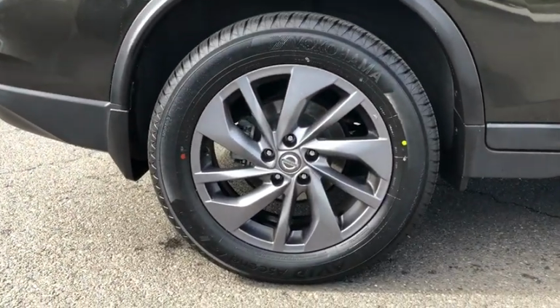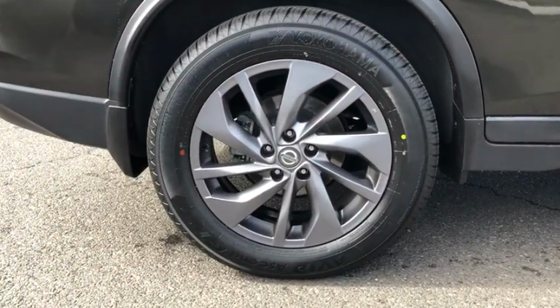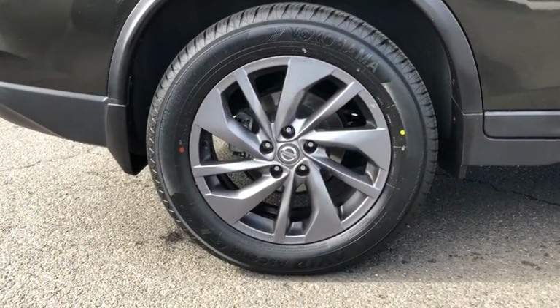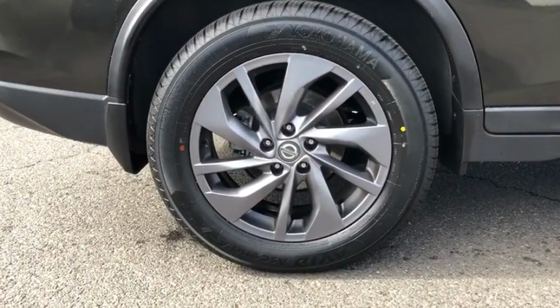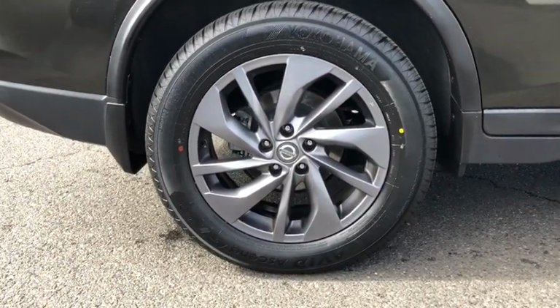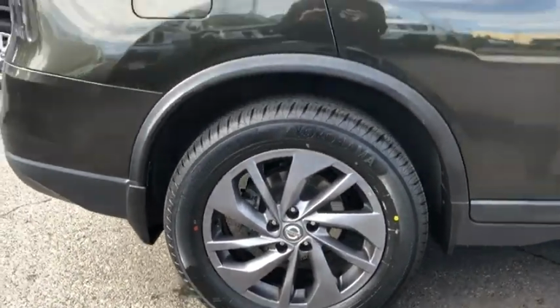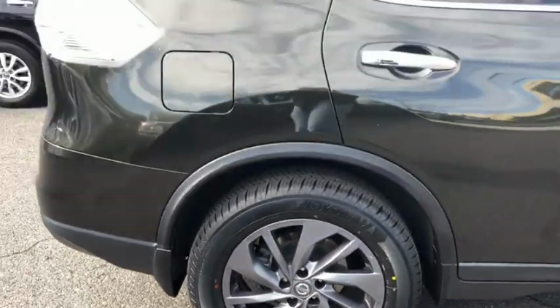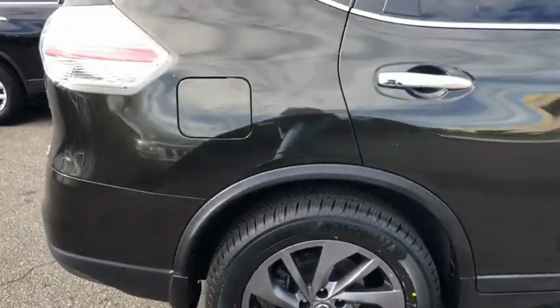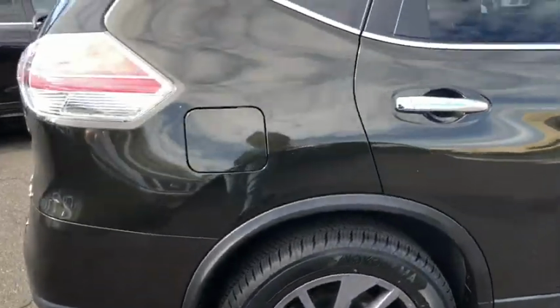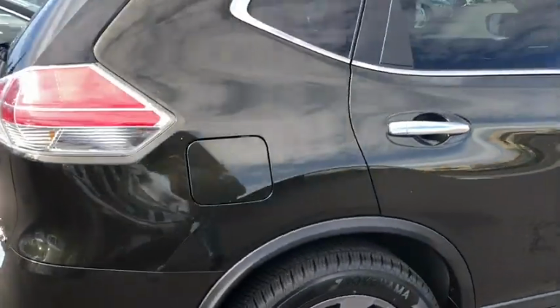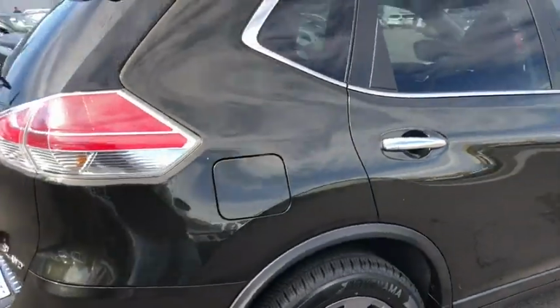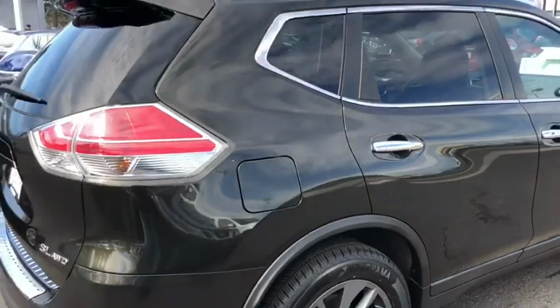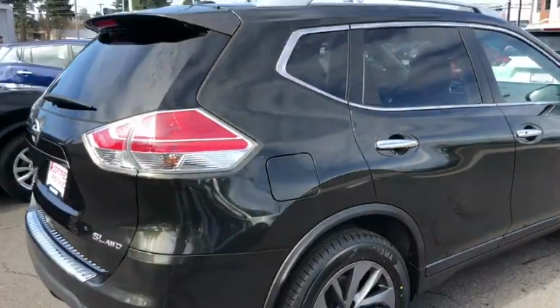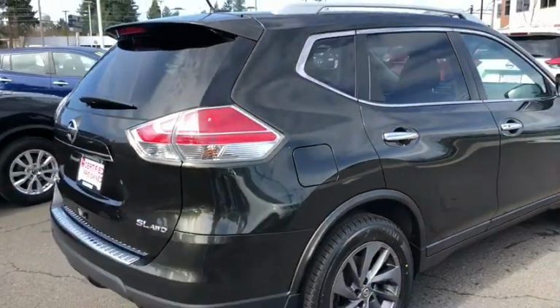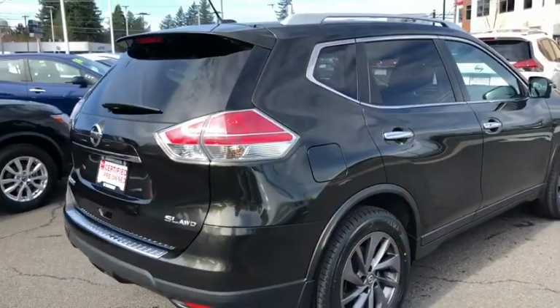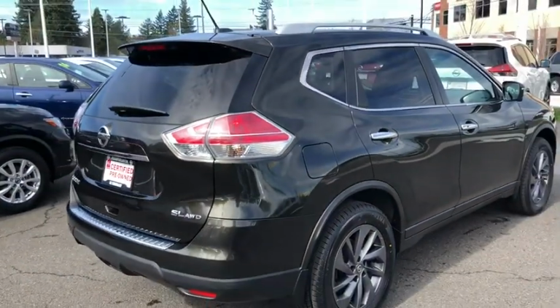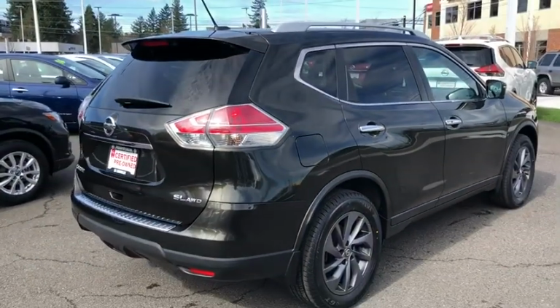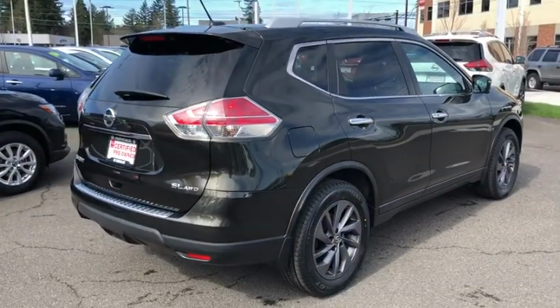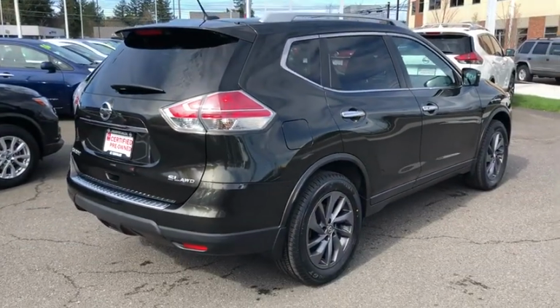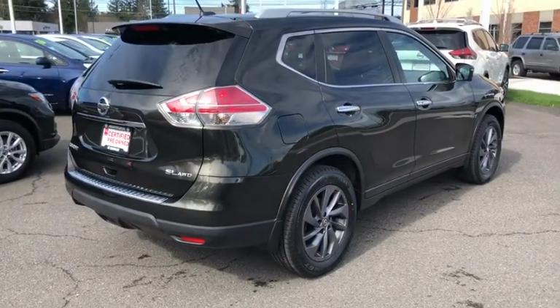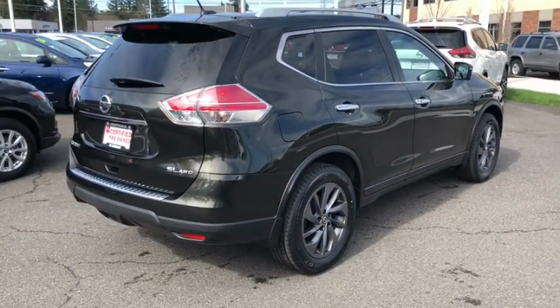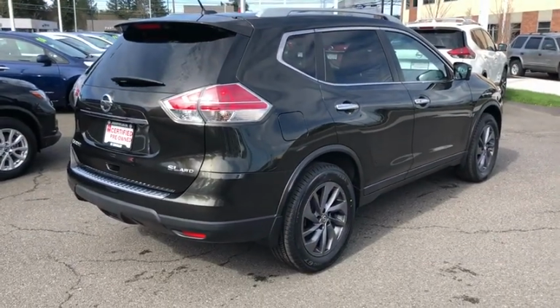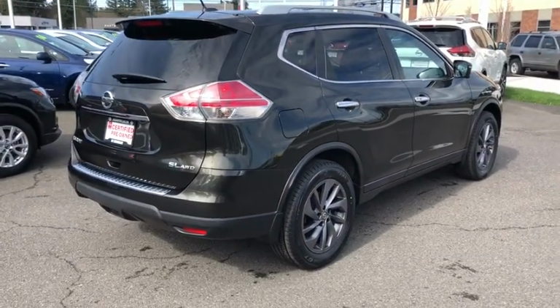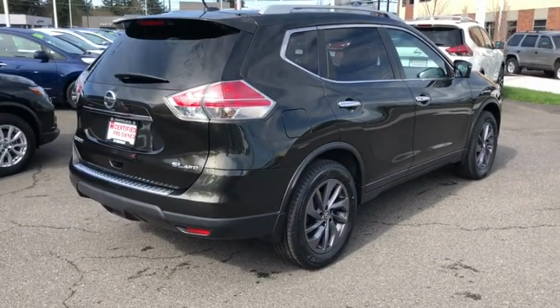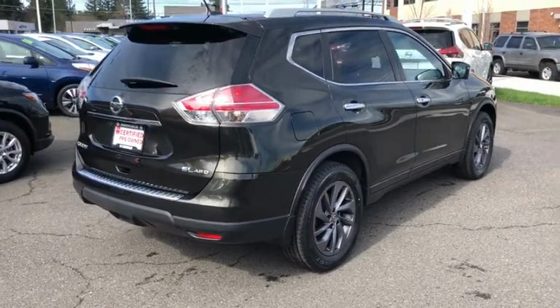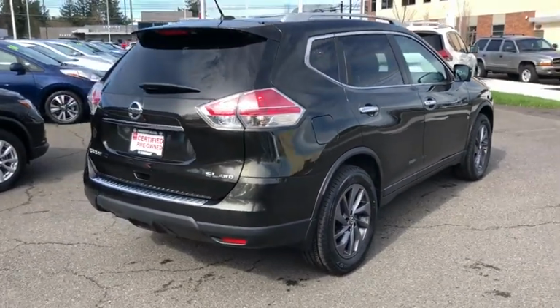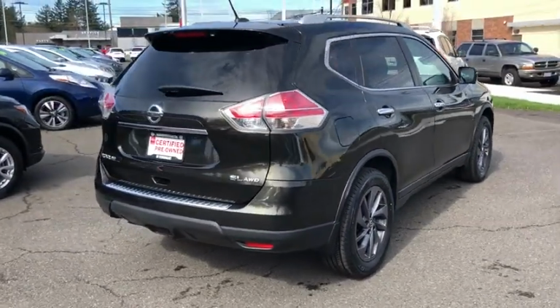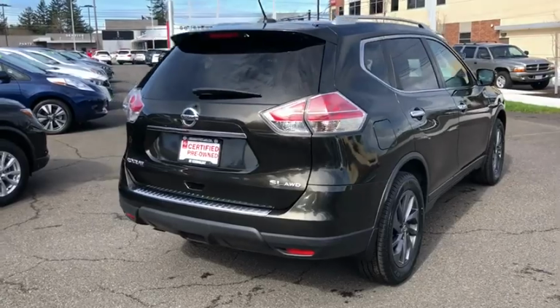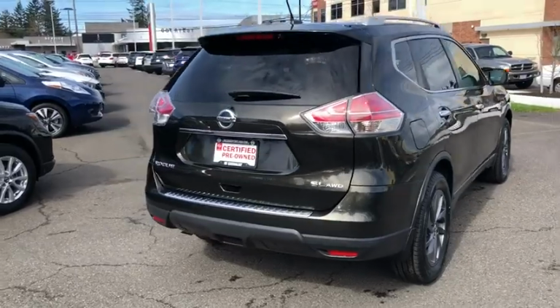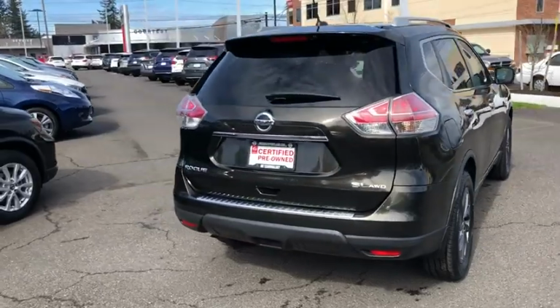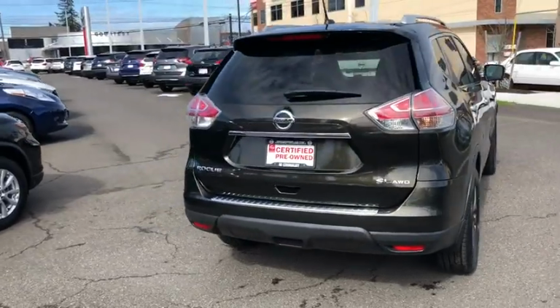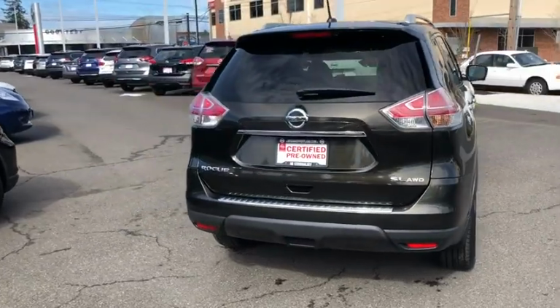Leather-wrapped steering wheel, power steering, driver lumbar, adjustable steering wheel, aluminum wheels, keyless start, cruise control, four-wheel disc brakes, ABS four-wheel.